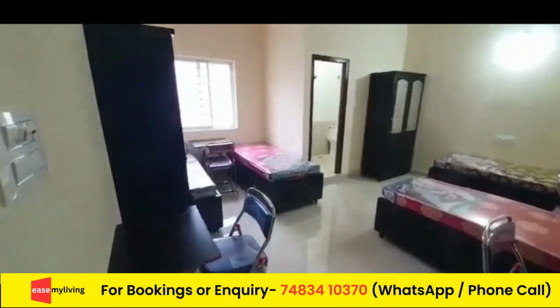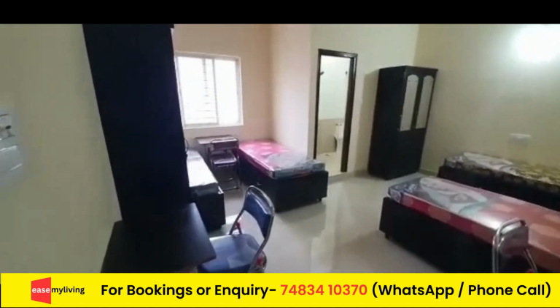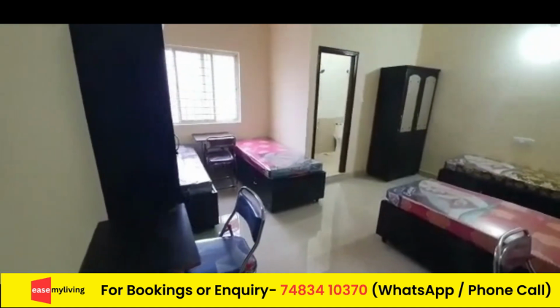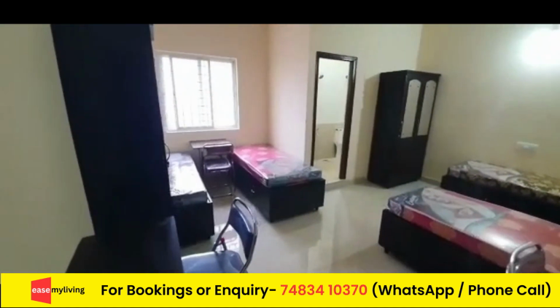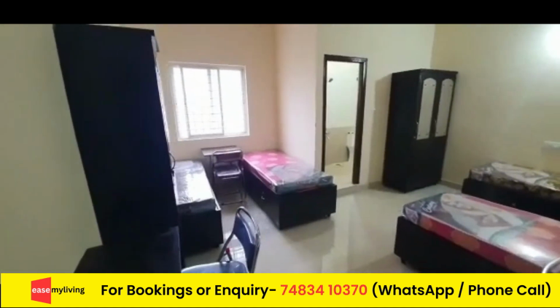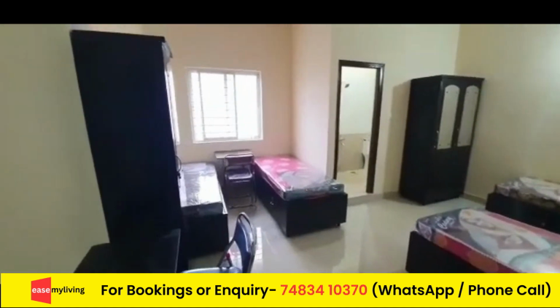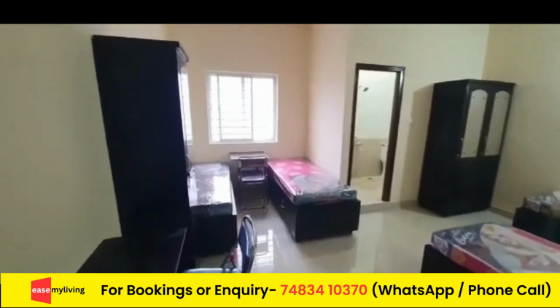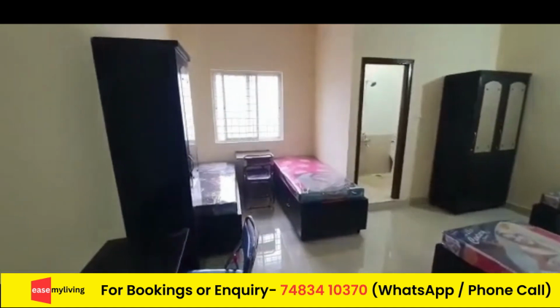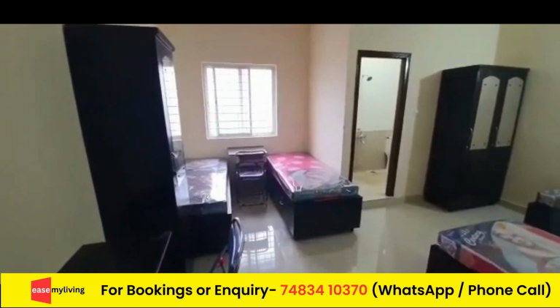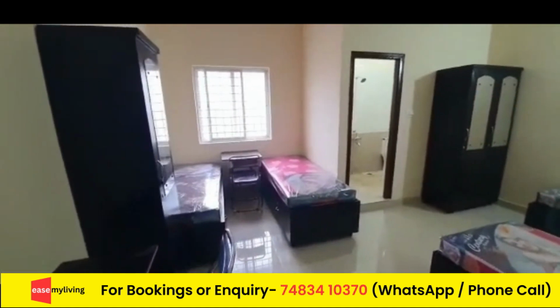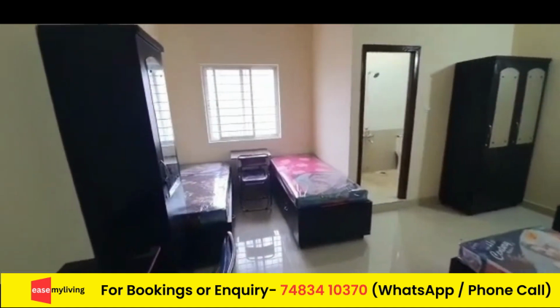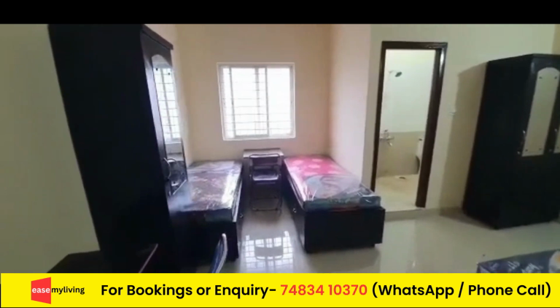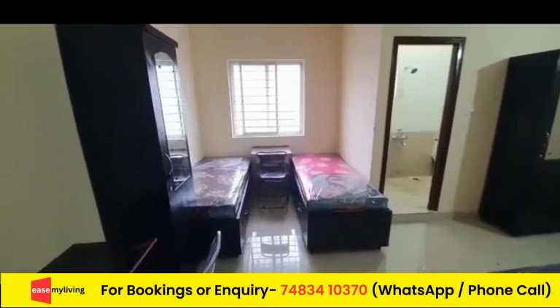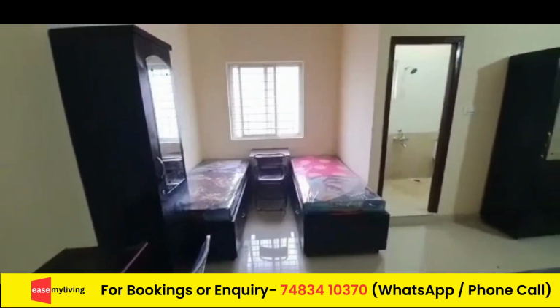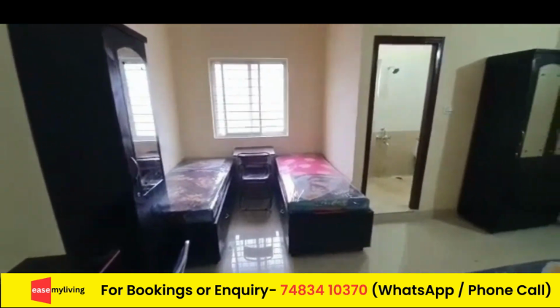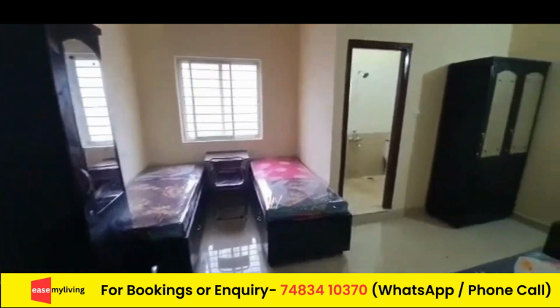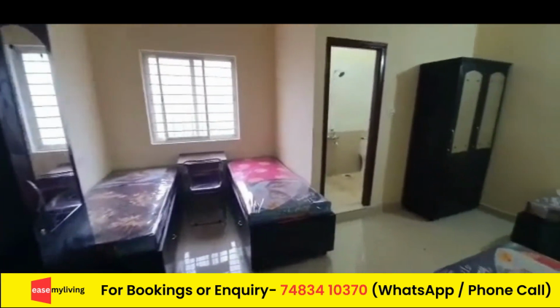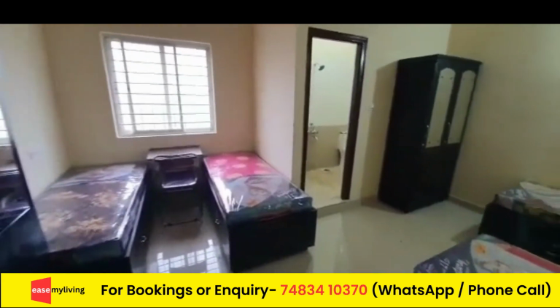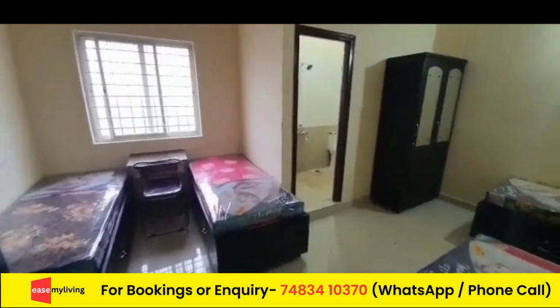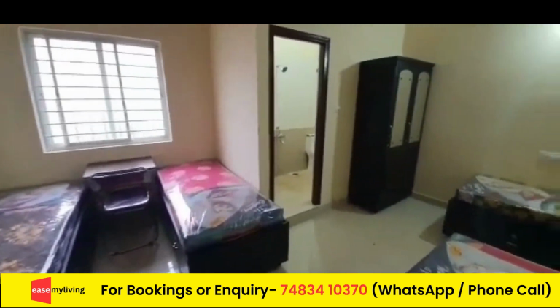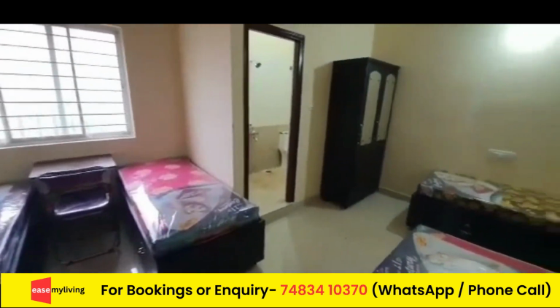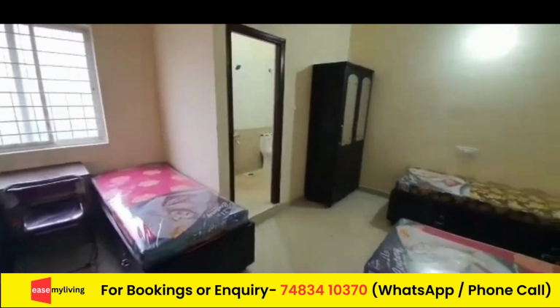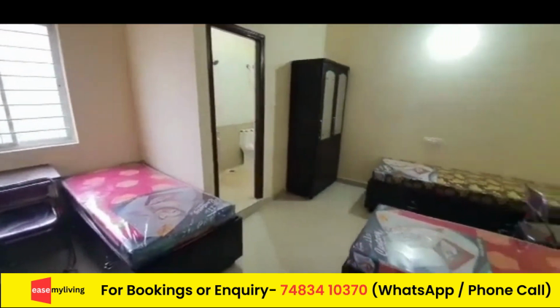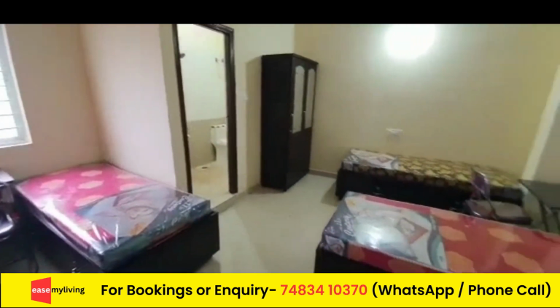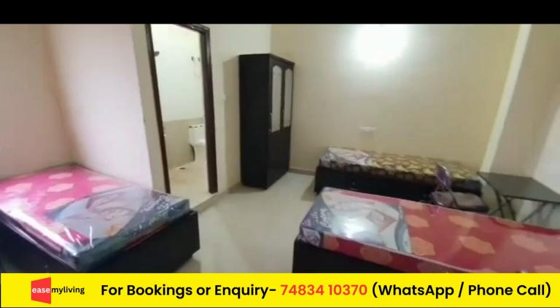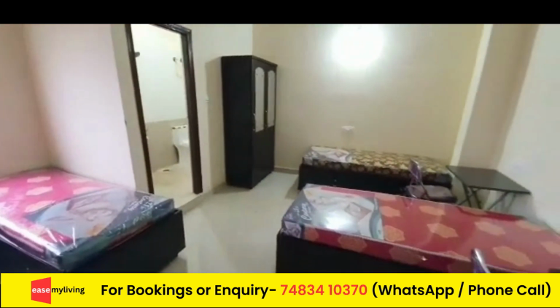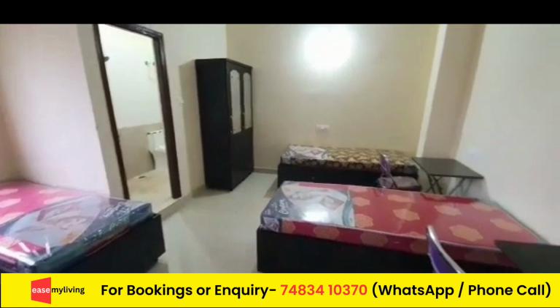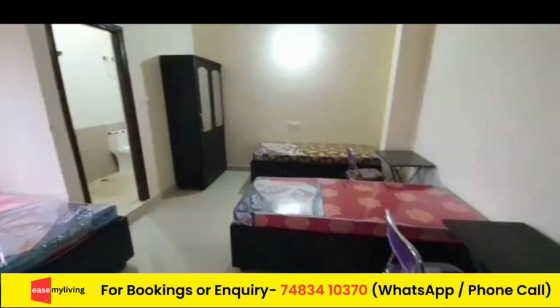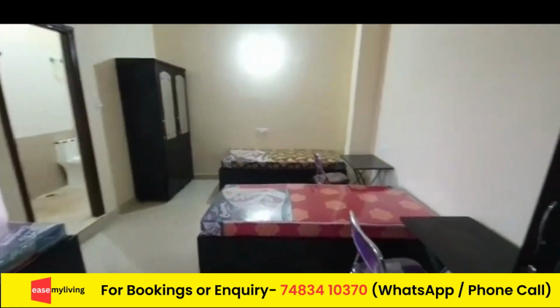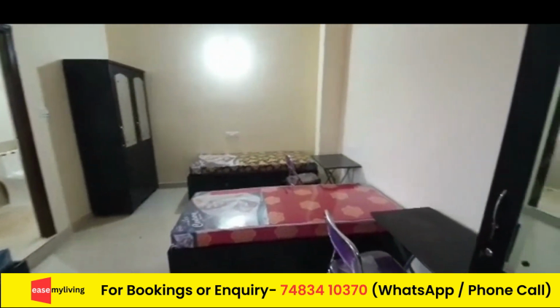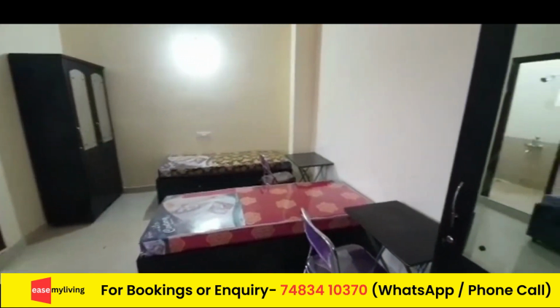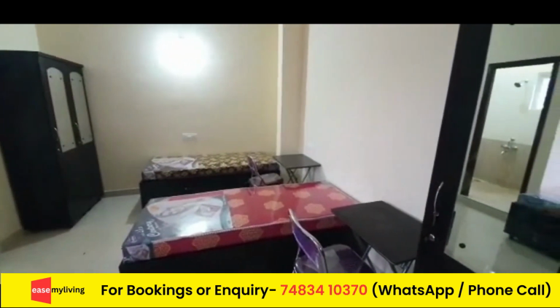This is the bedroom downstairs. So this is the bedroom door. This is also the bedroom room. So this is the bedroom window. Thank you.